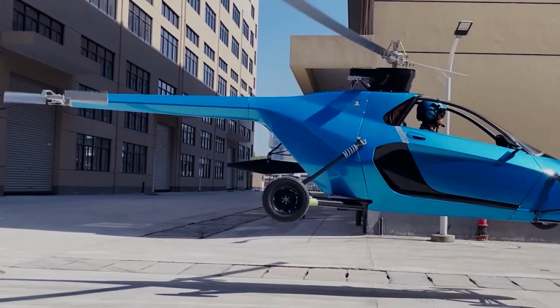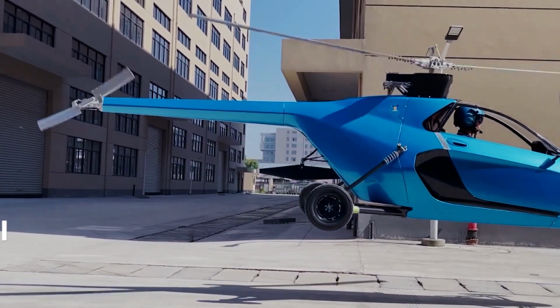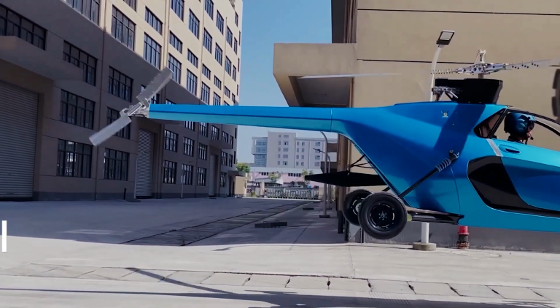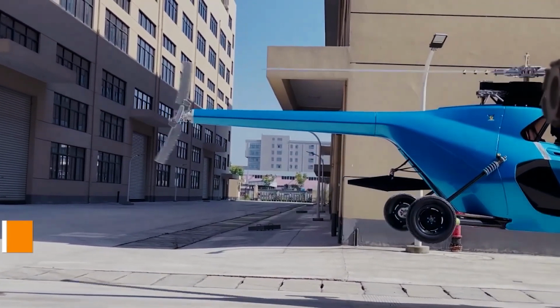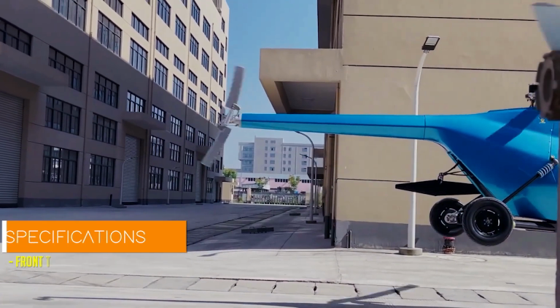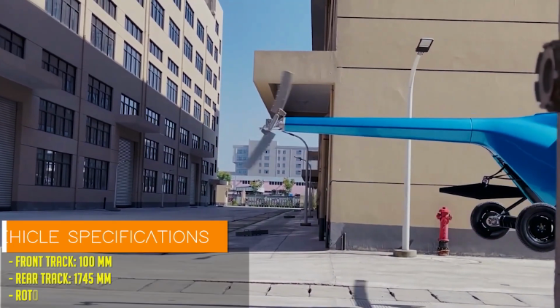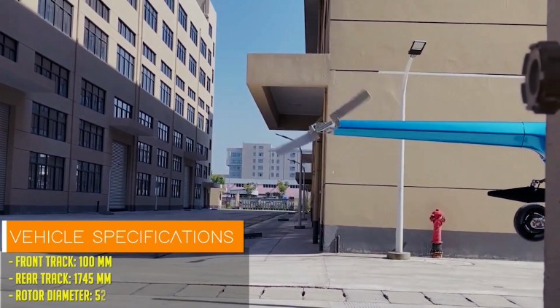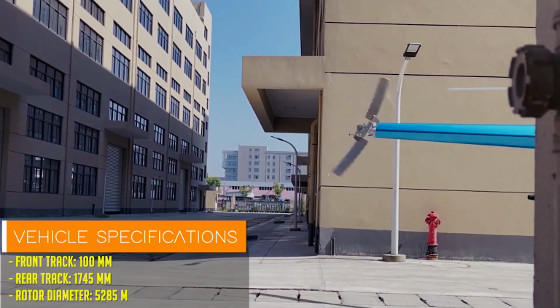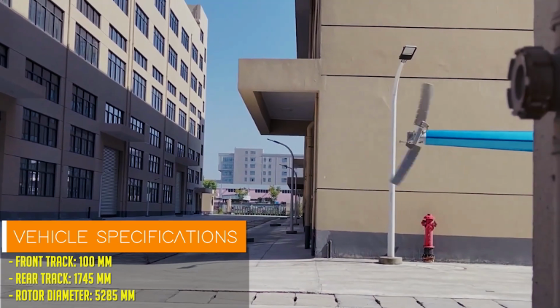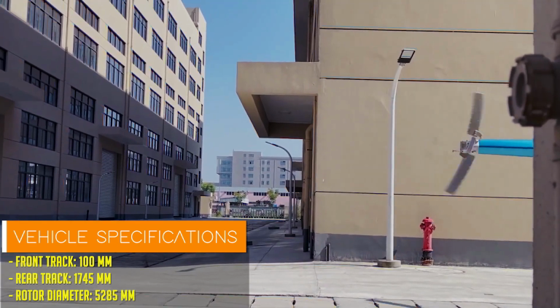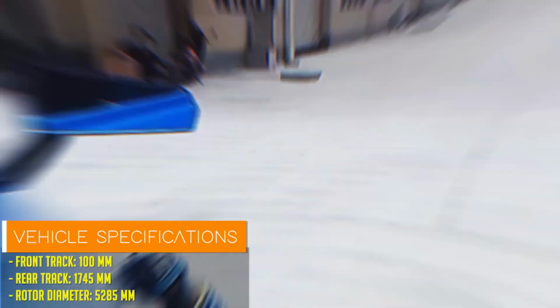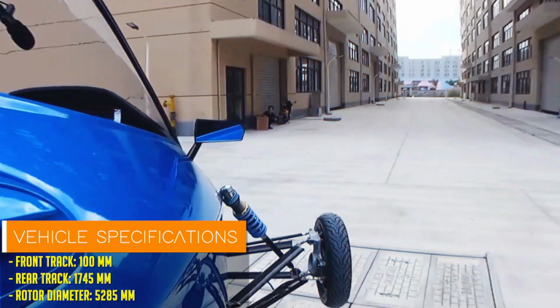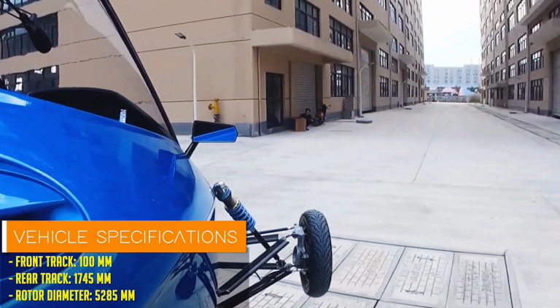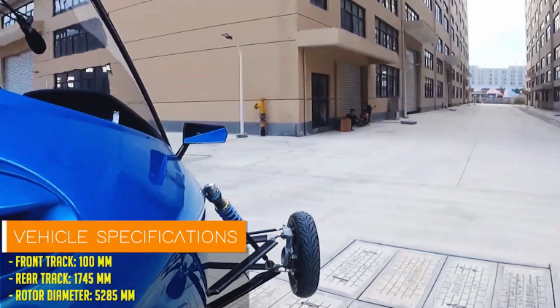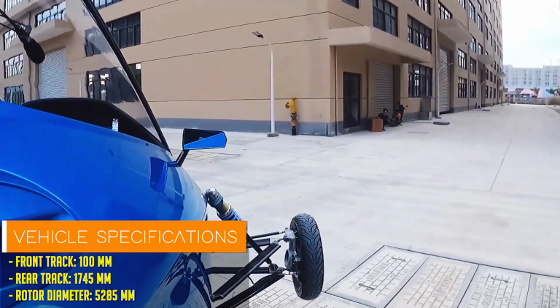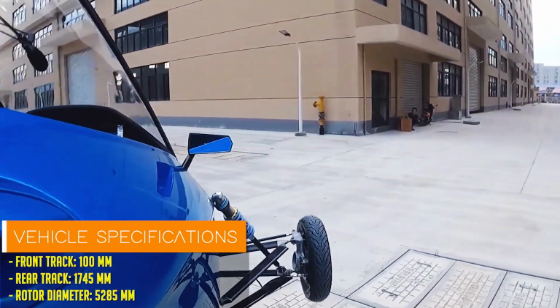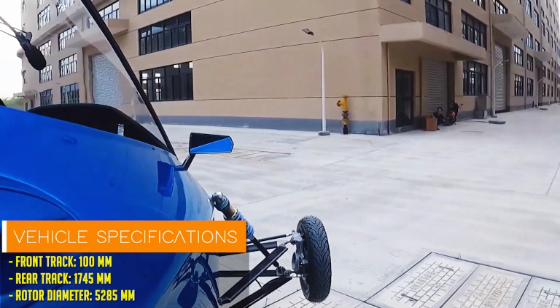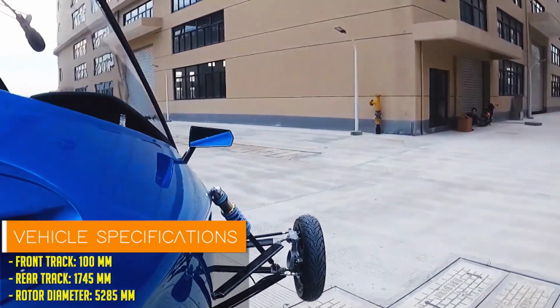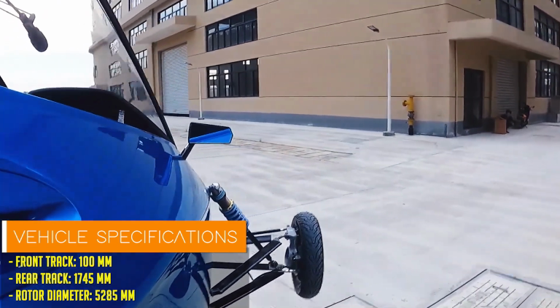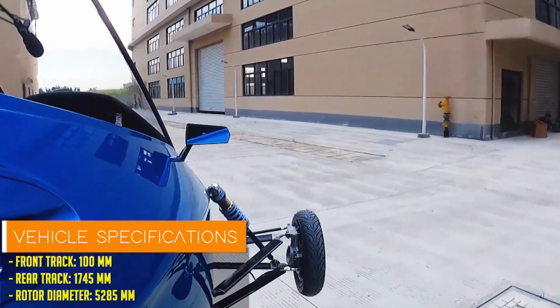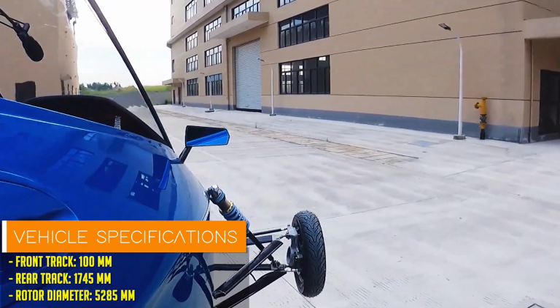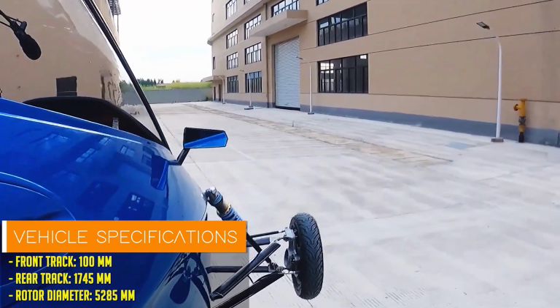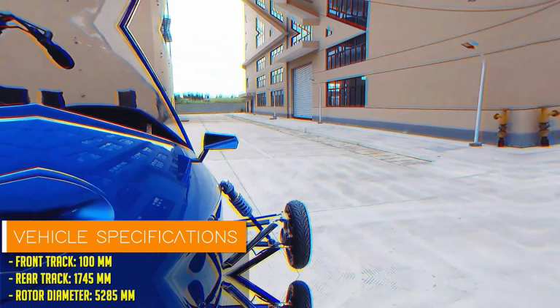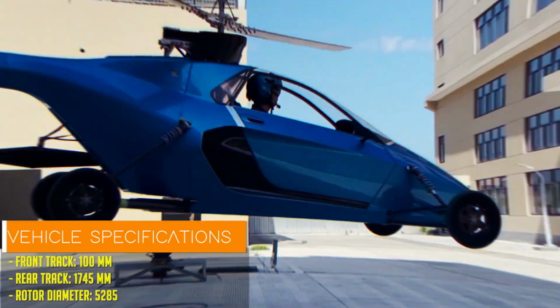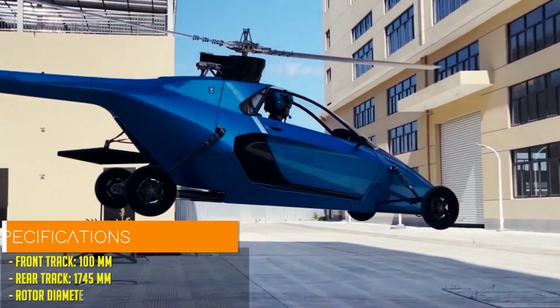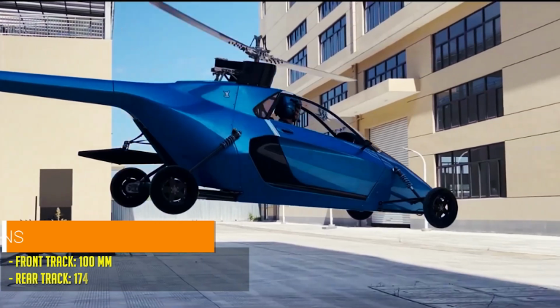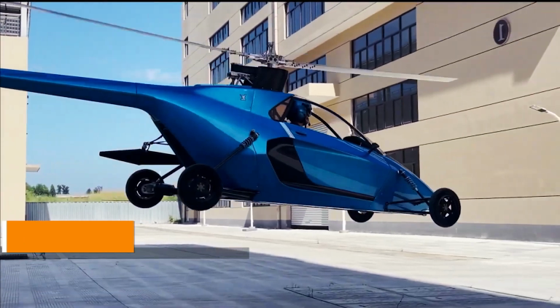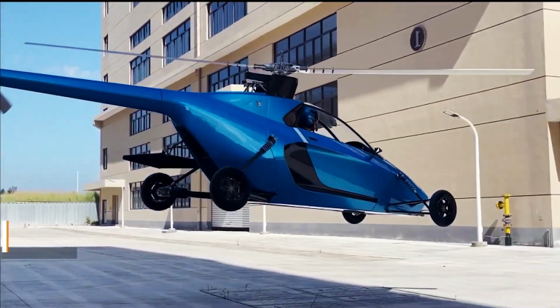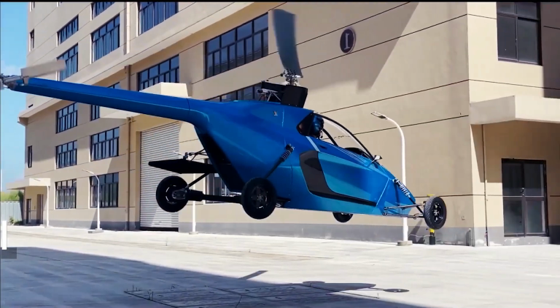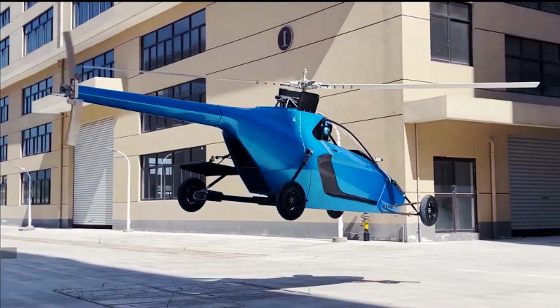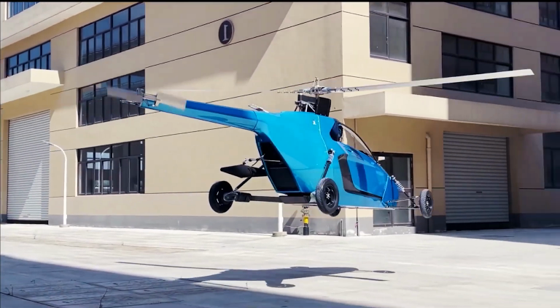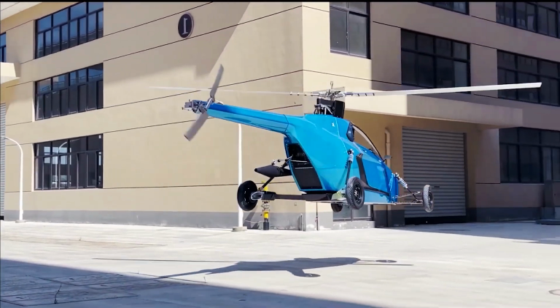While many competitors struggle with short flight ranges and the need for new infrastructure, Pegasus offers real-world practicality with a vehicle designed for consumer-level ease of use.